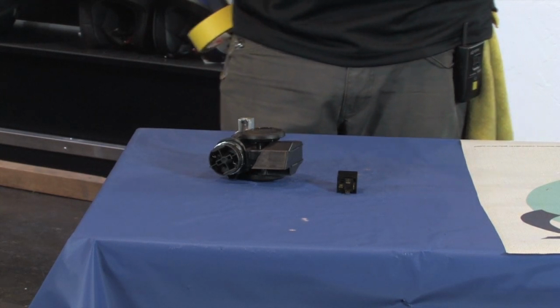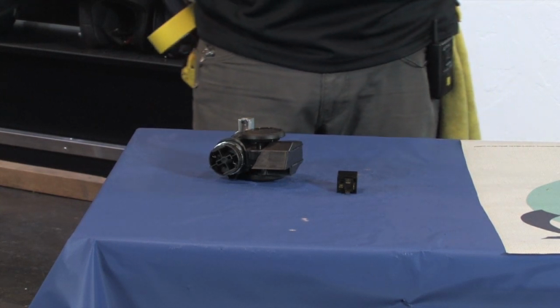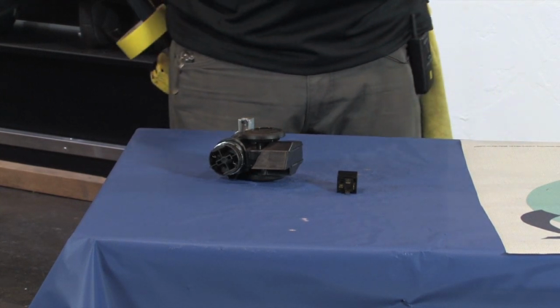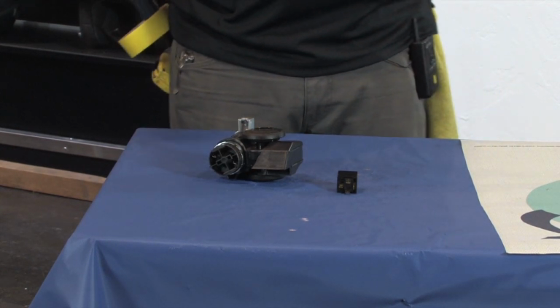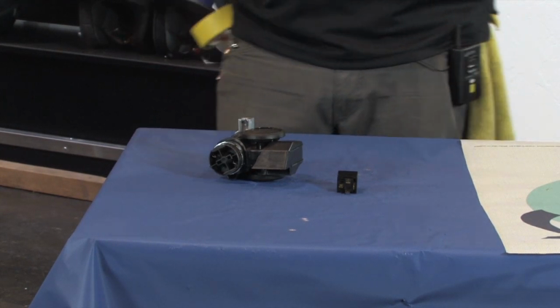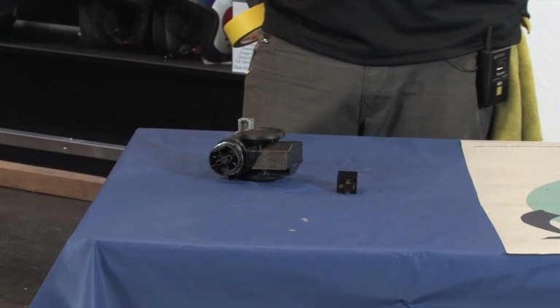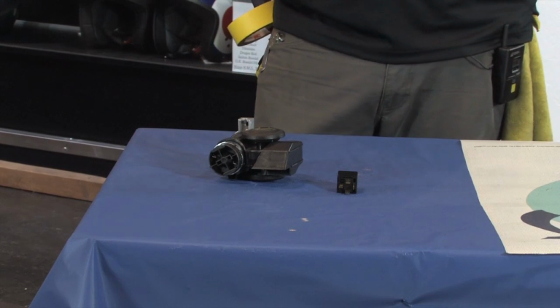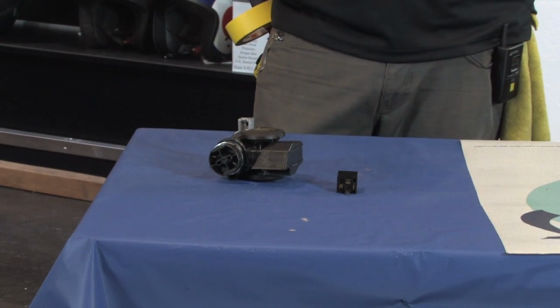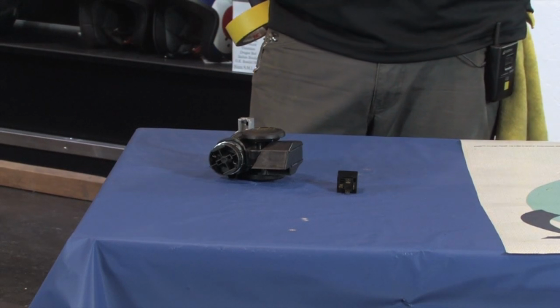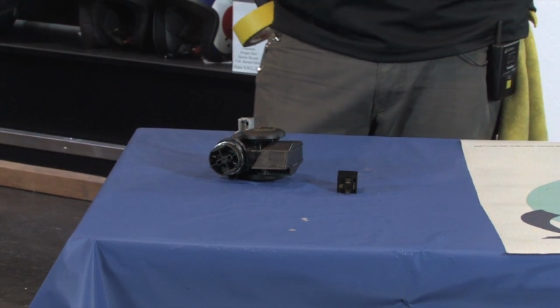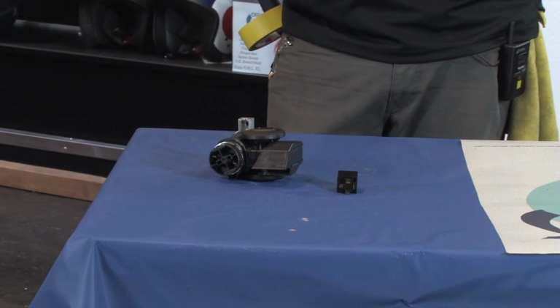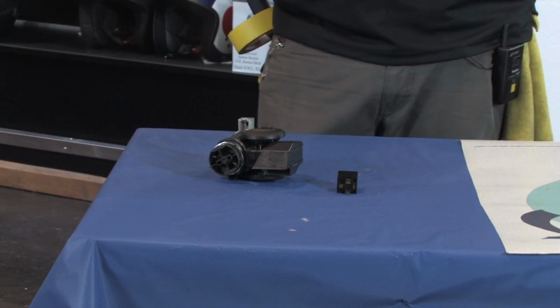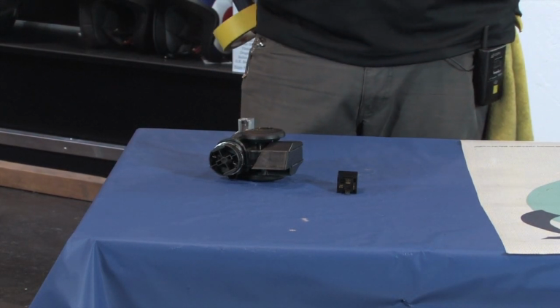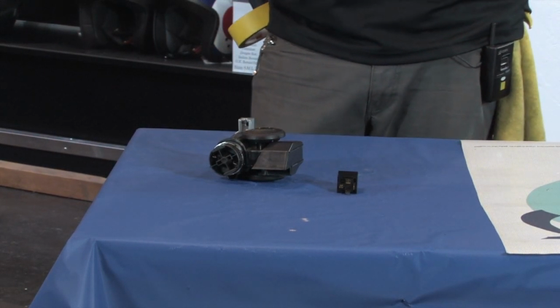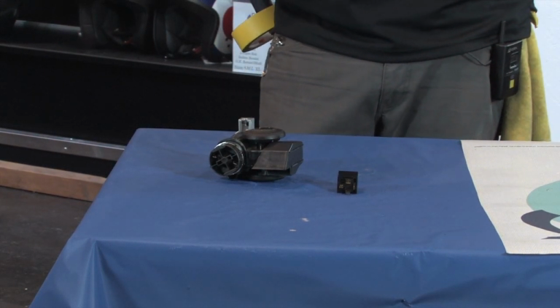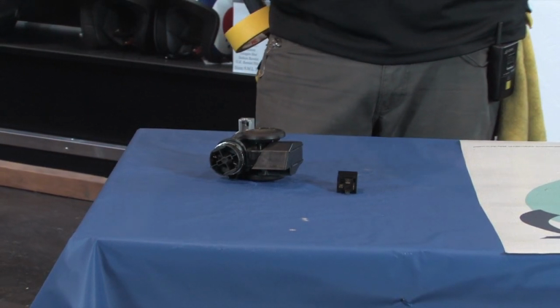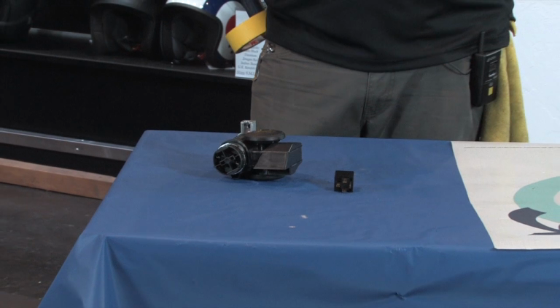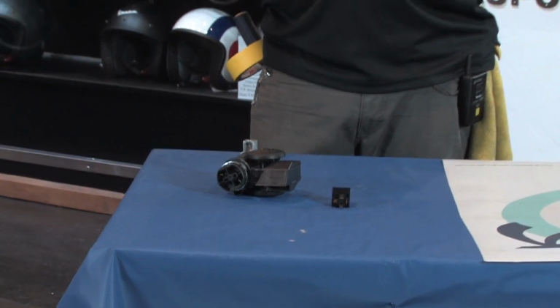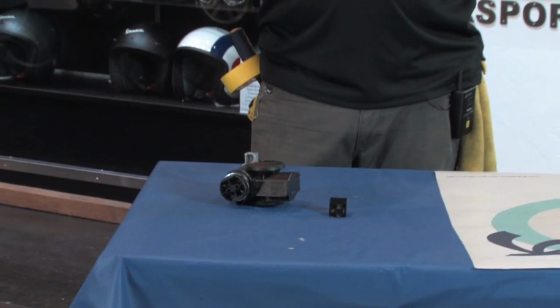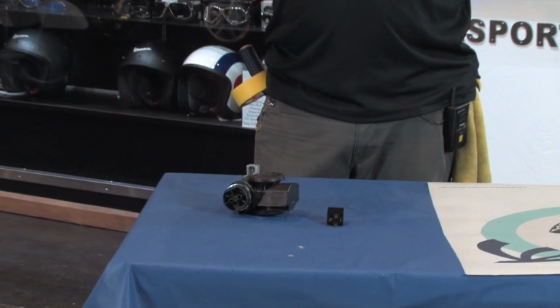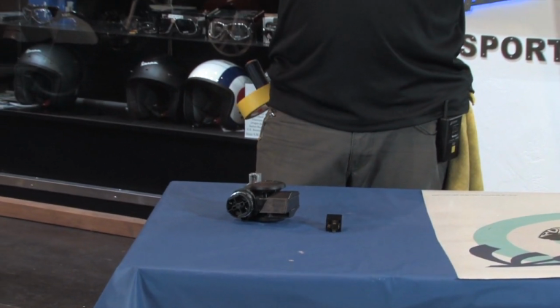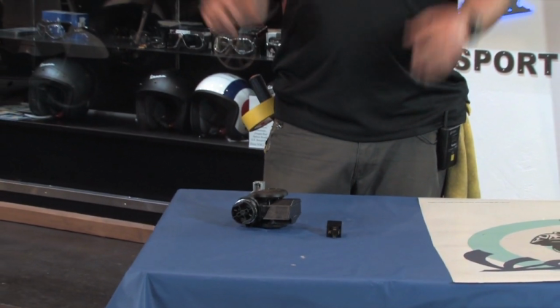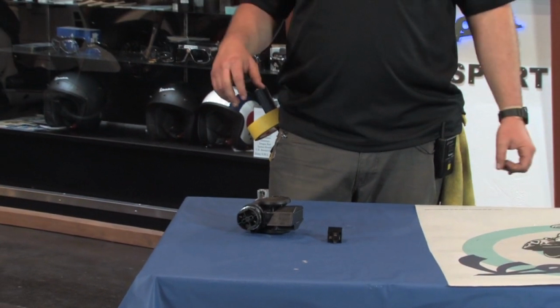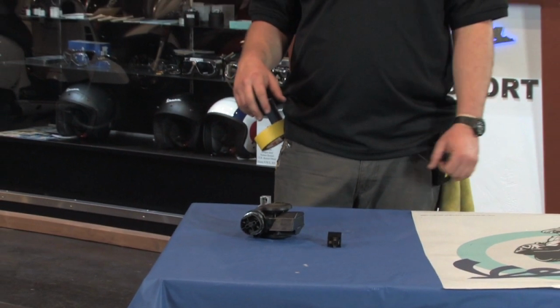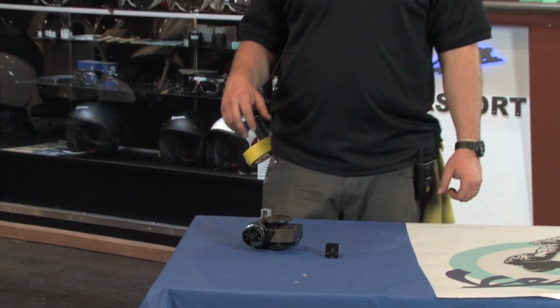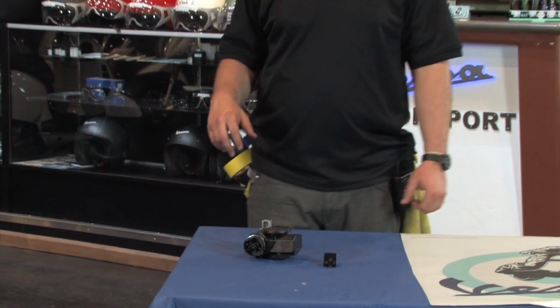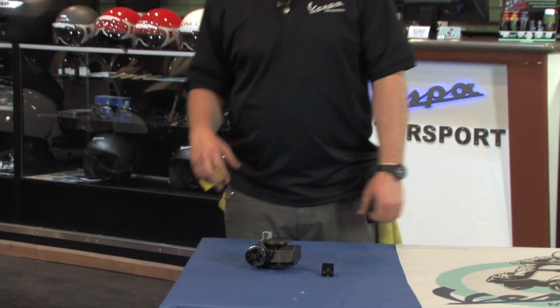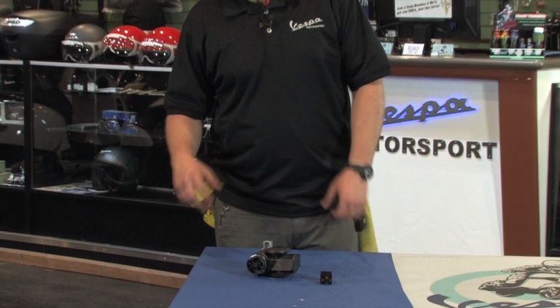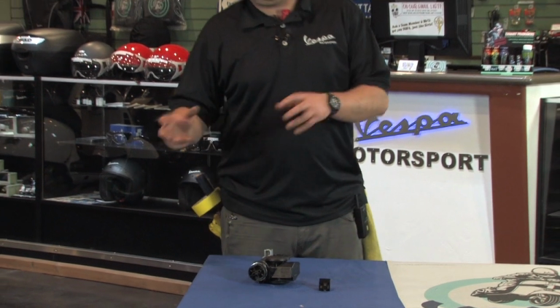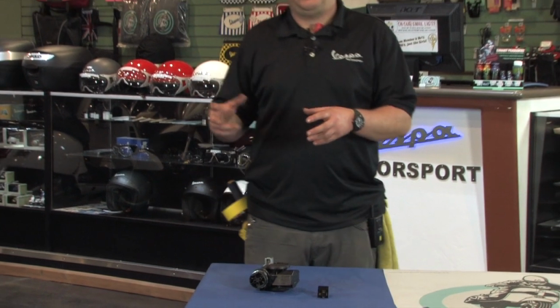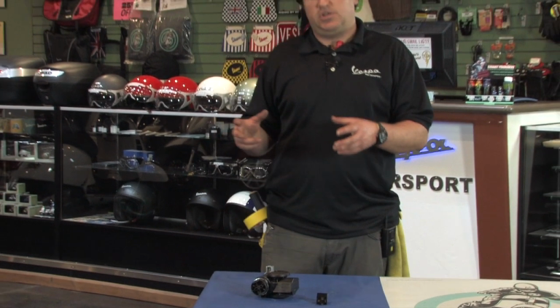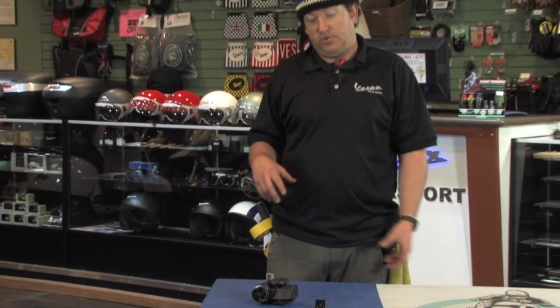We won't go too much into the detail of installing it — it's actually a pretty simple, easy thing to install. Robot has done an in-depth, step-by-step installation video that you can check out on our YouTube channel, so you can confidently install this horn.